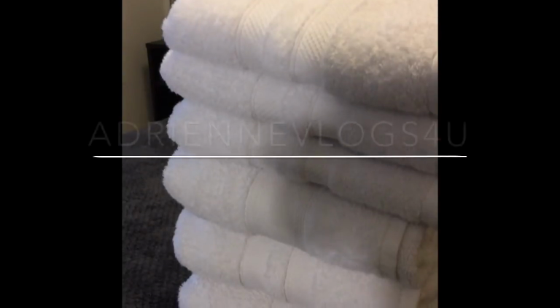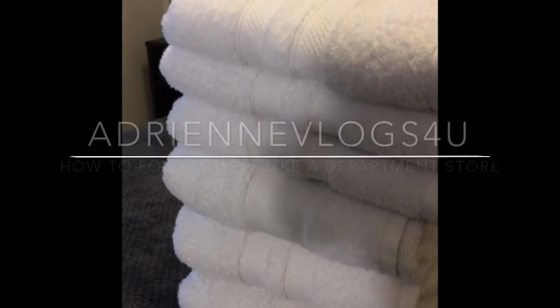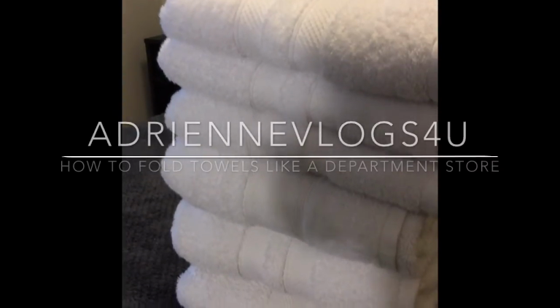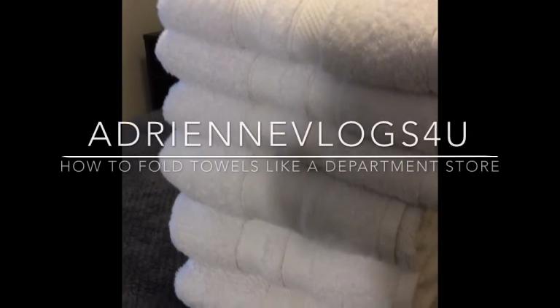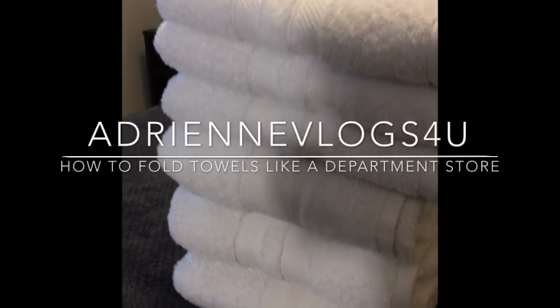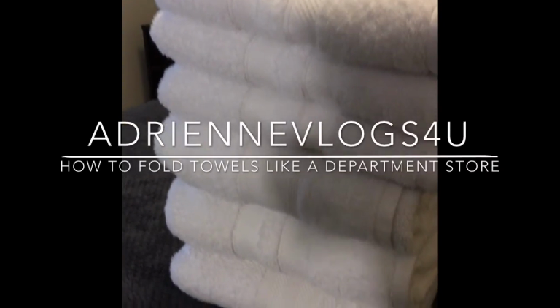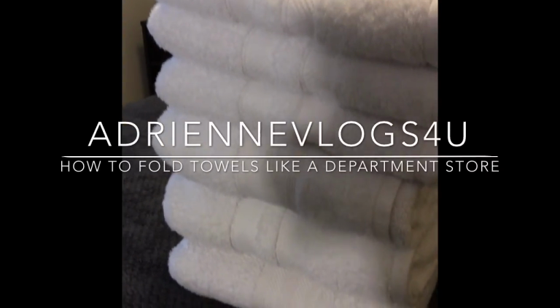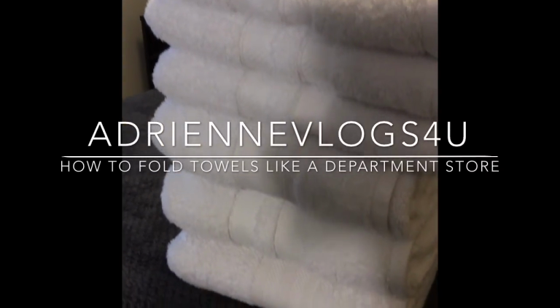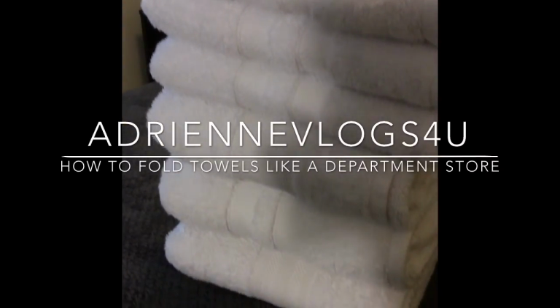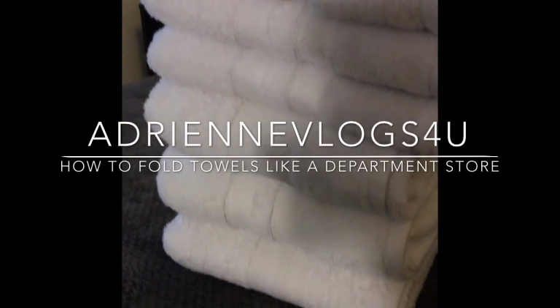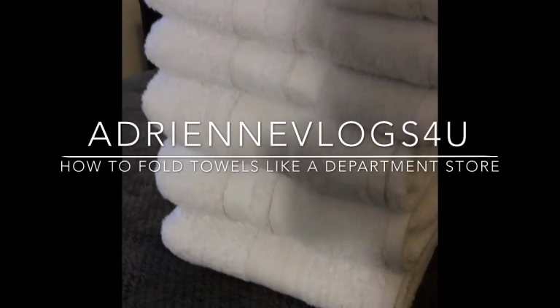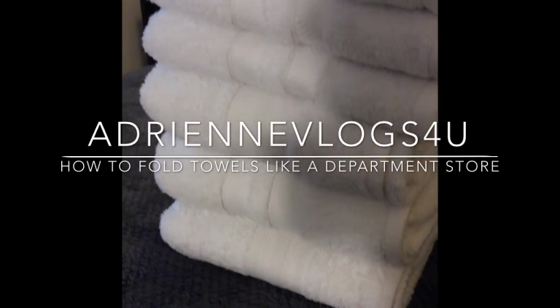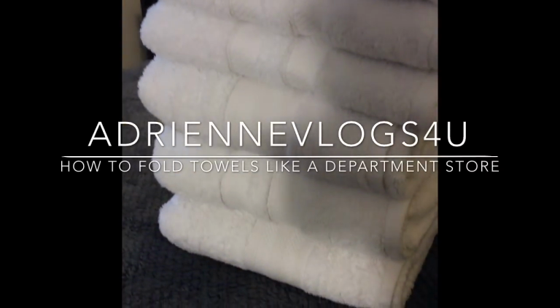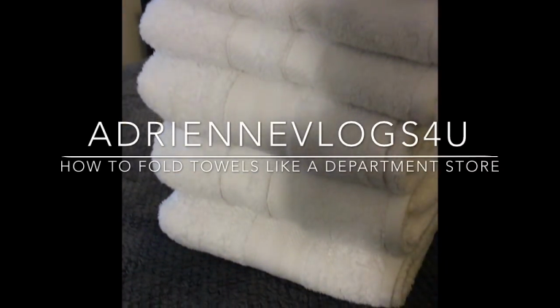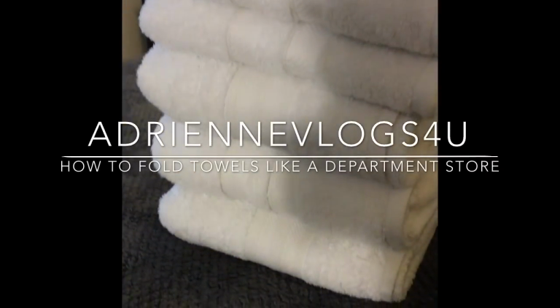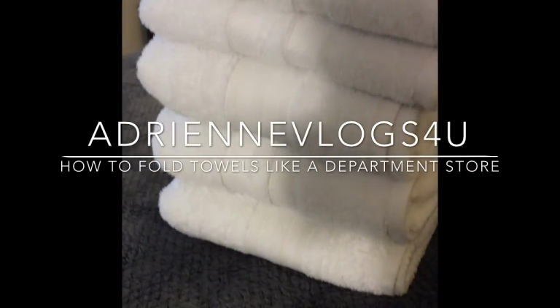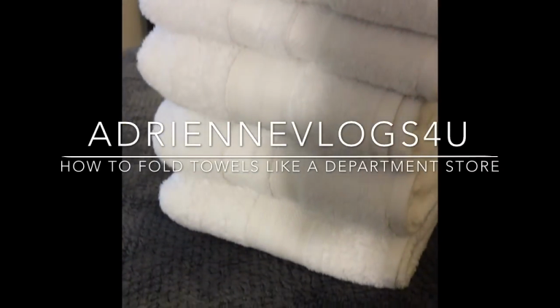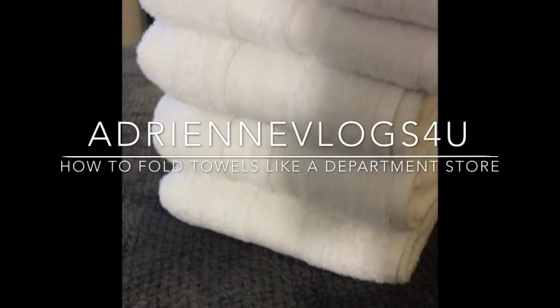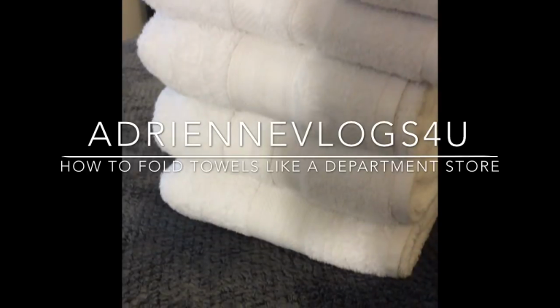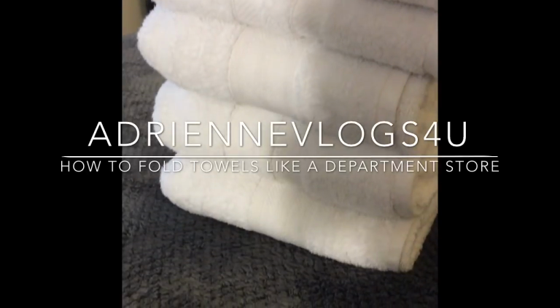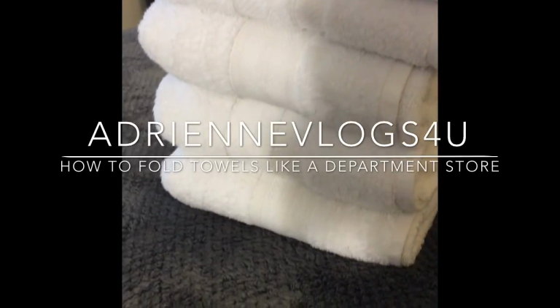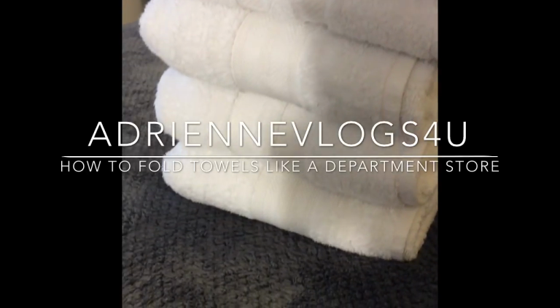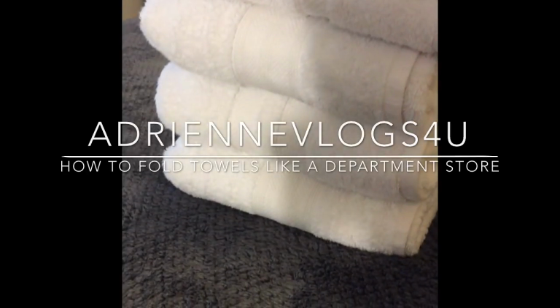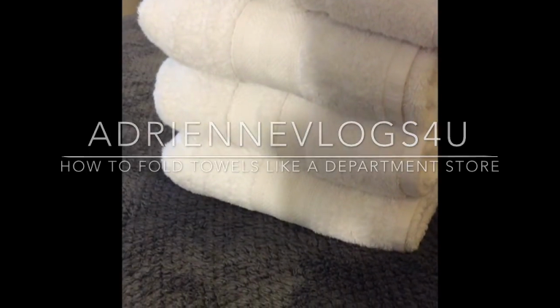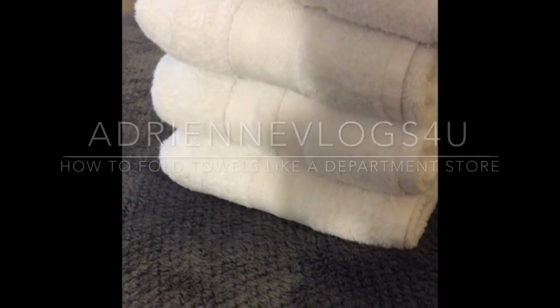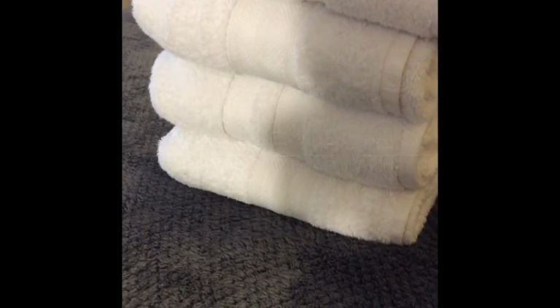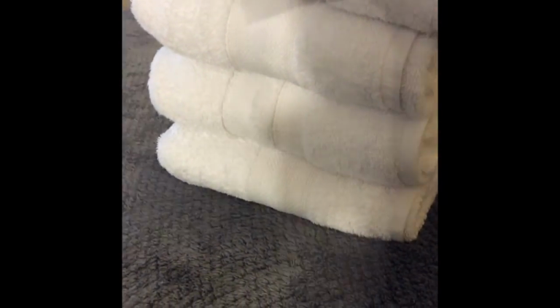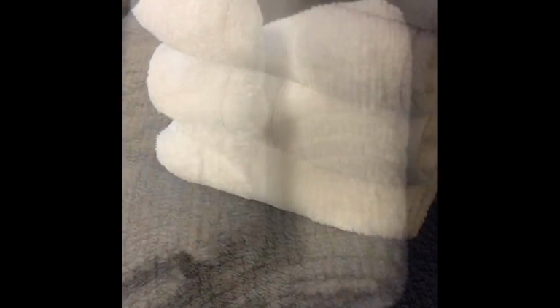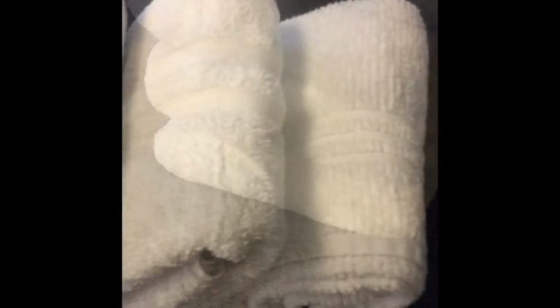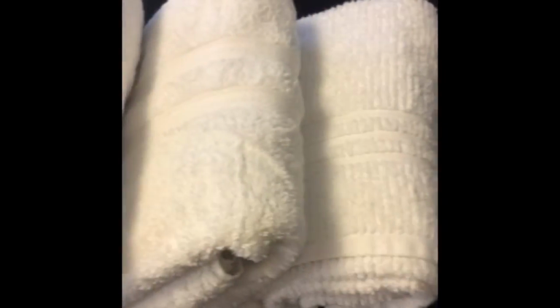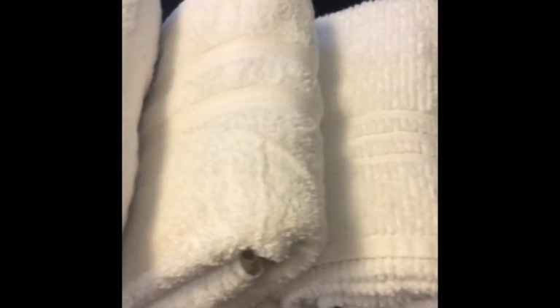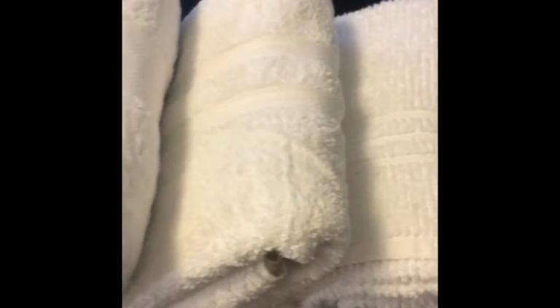Hey guys, have you ever gone to a department store and wondered how they get their towels folded so perfectly? Keep watching to find out.